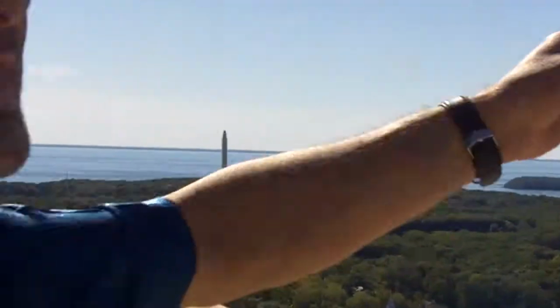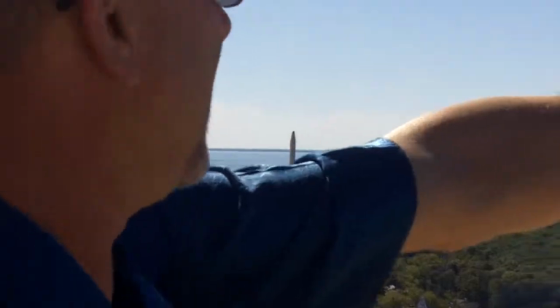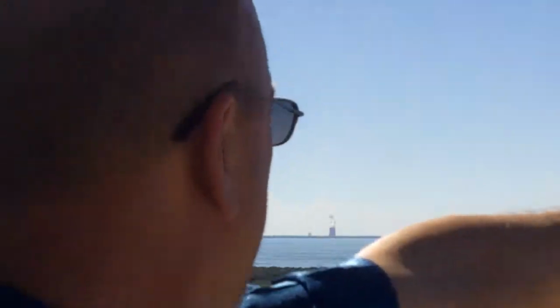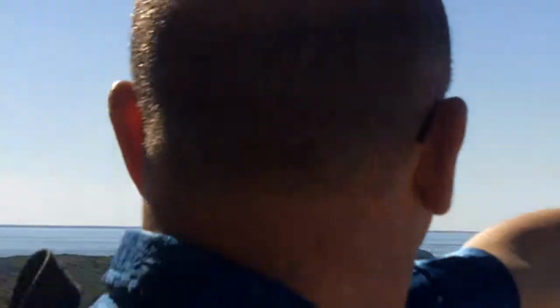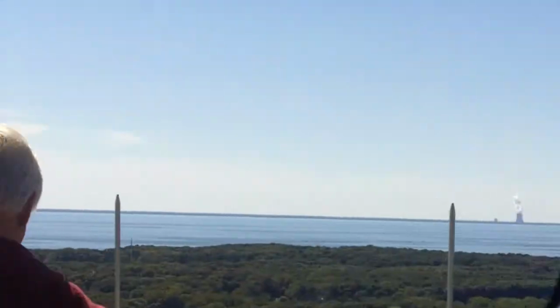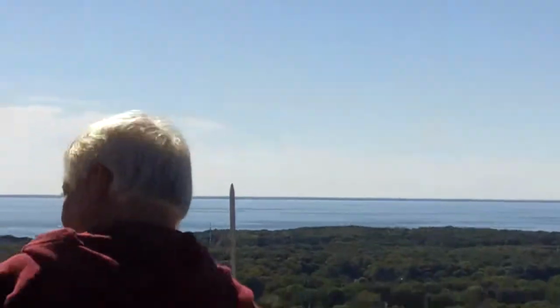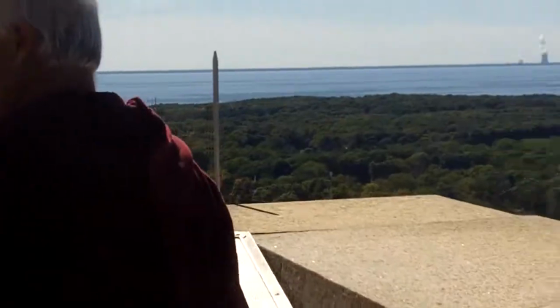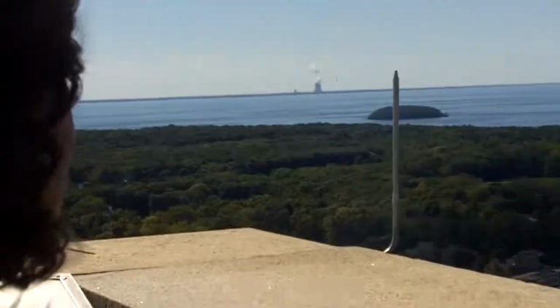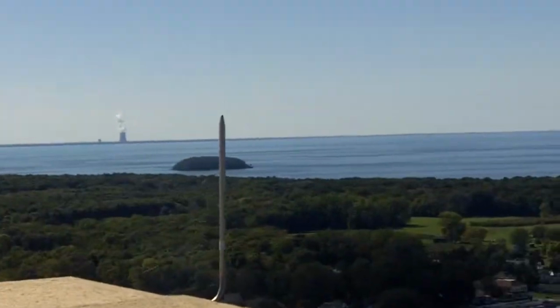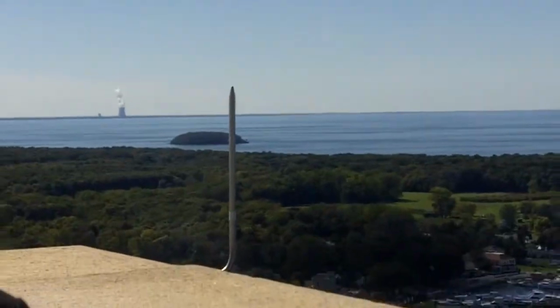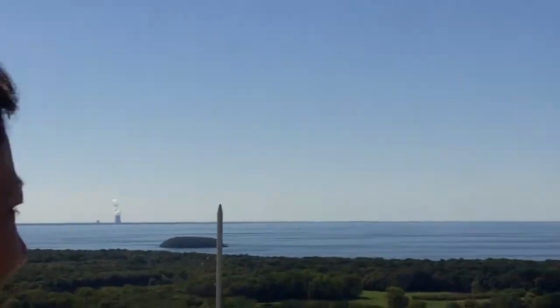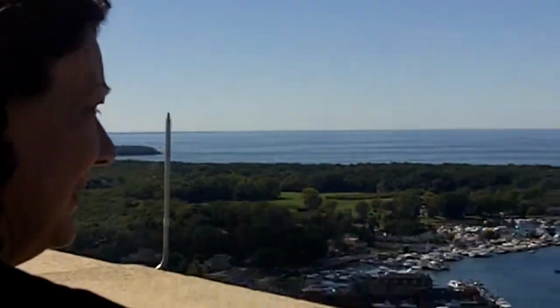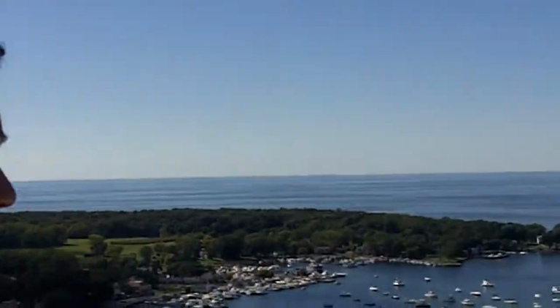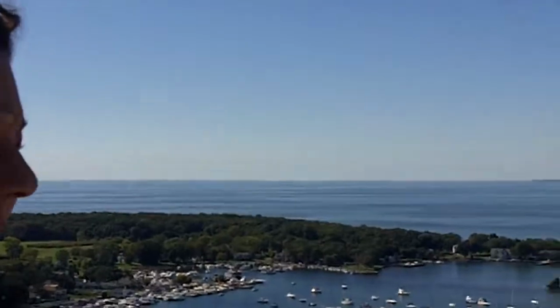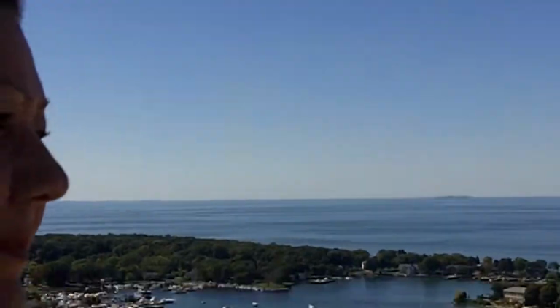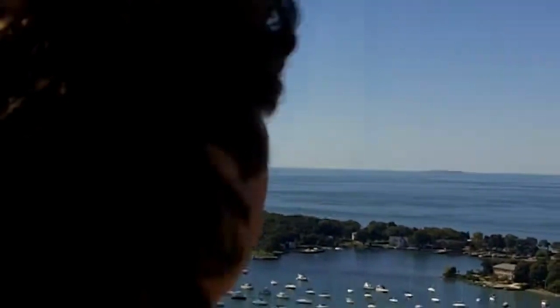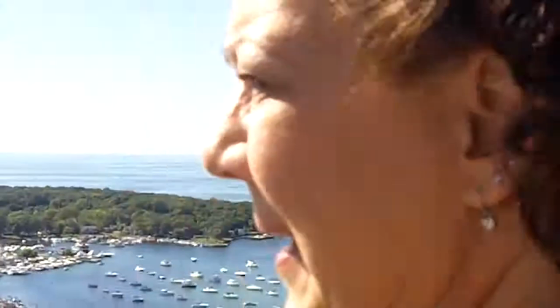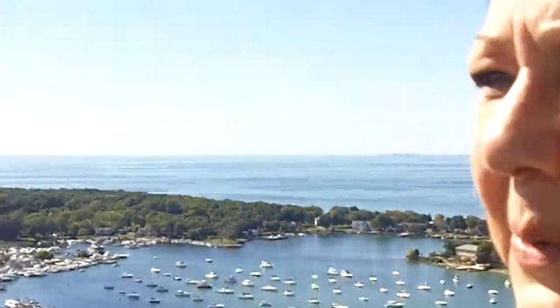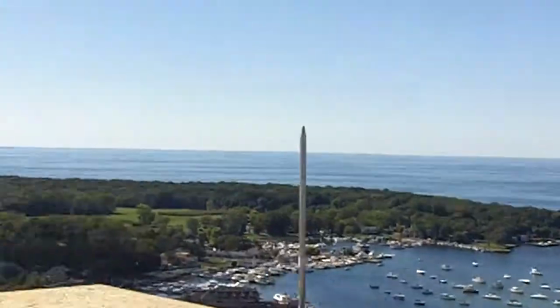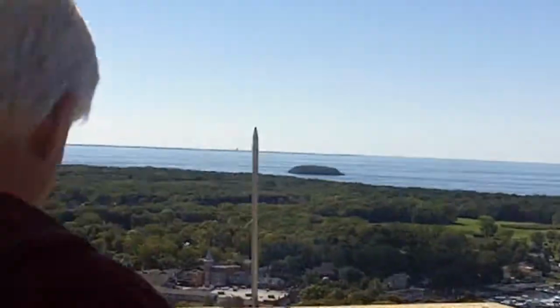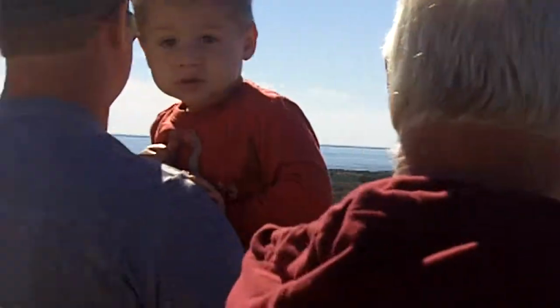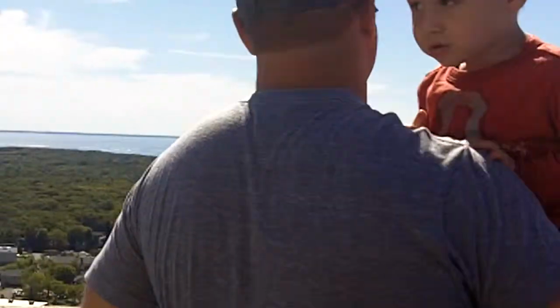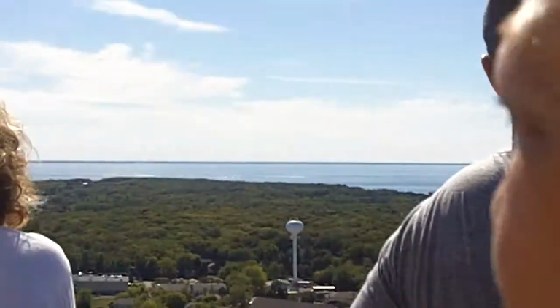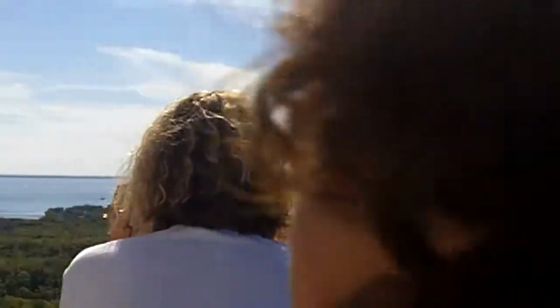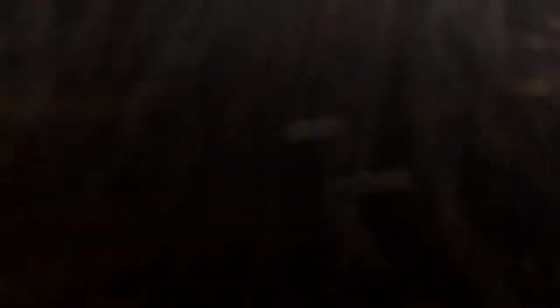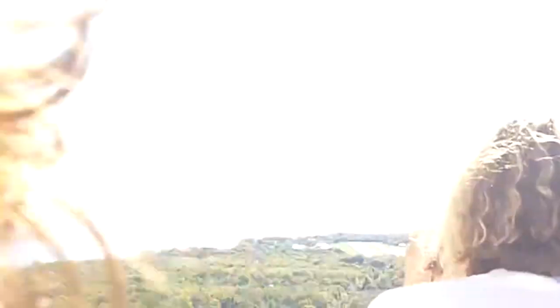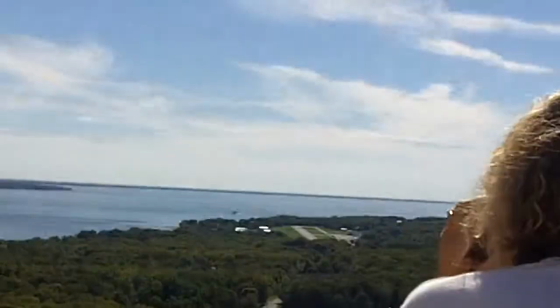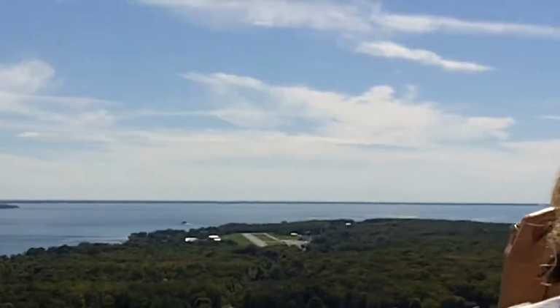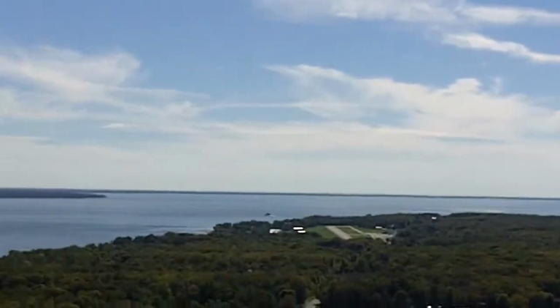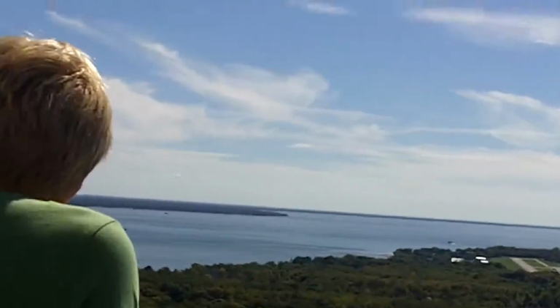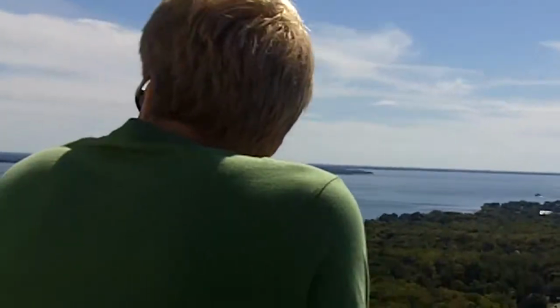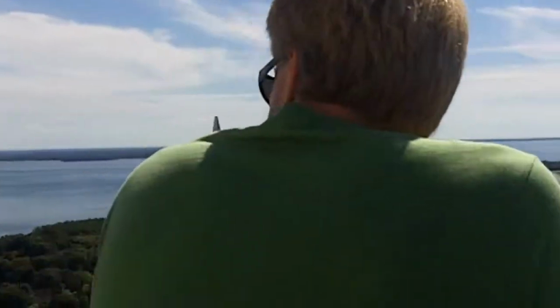I'm thinking that's West Sister. West Sister, yes. And then we should be able to hit... That's Catawba. Which isn't really high — that's the mainland.